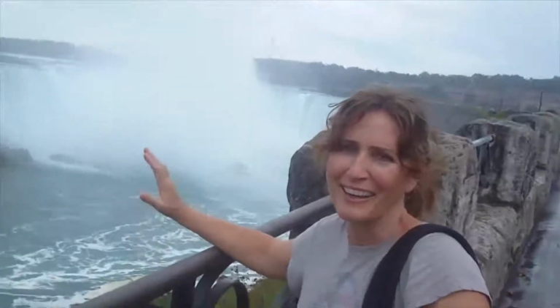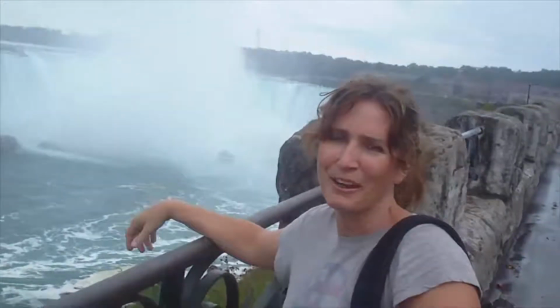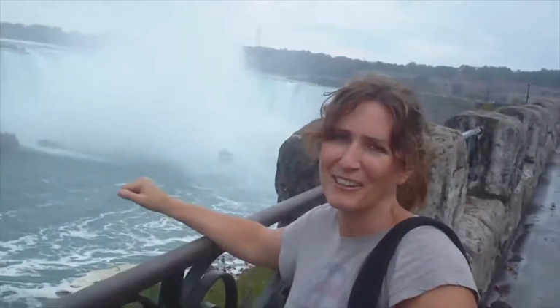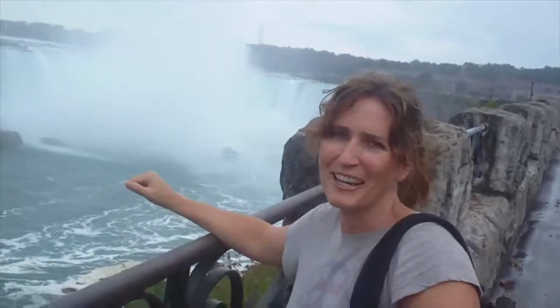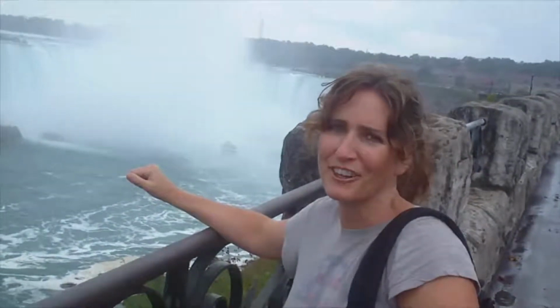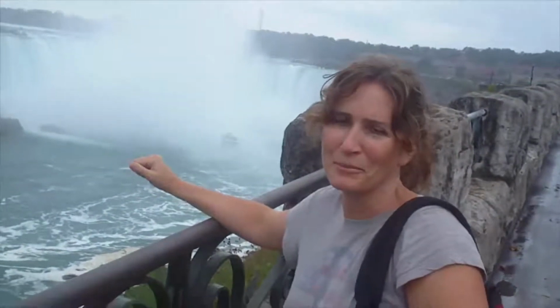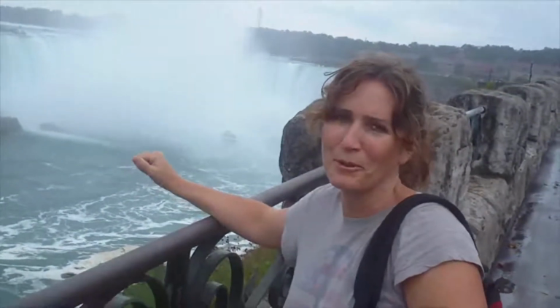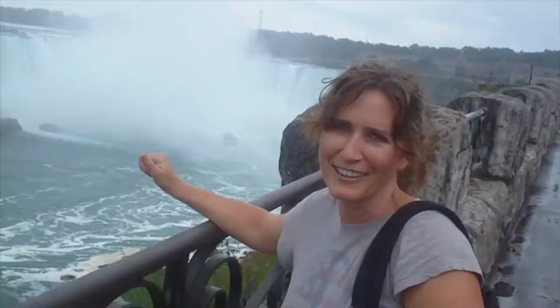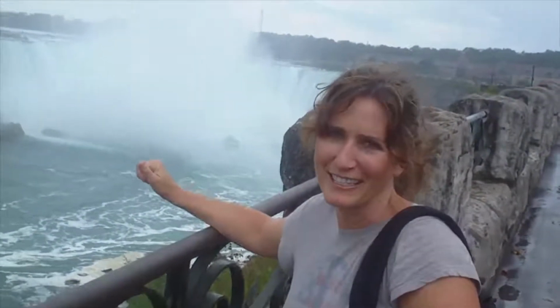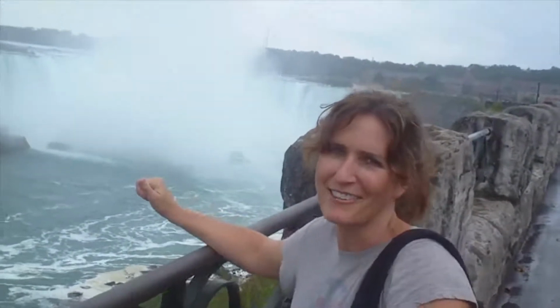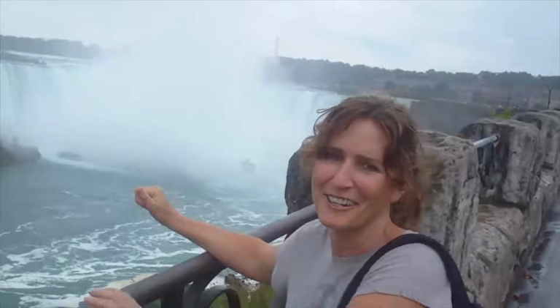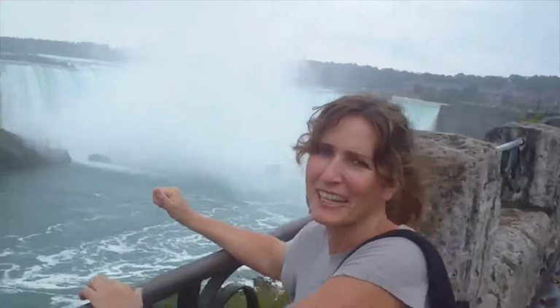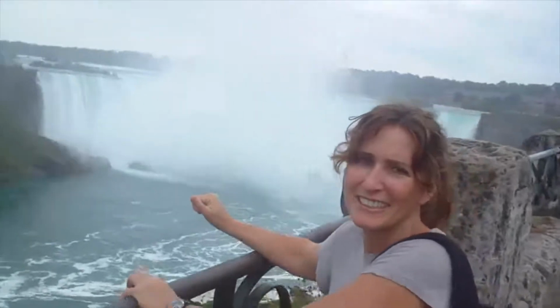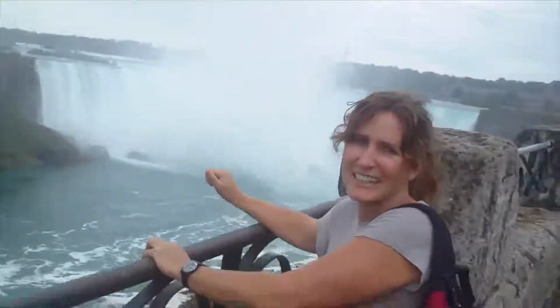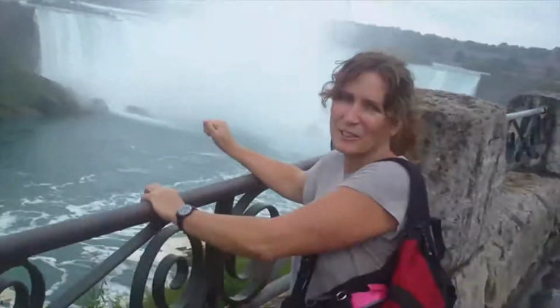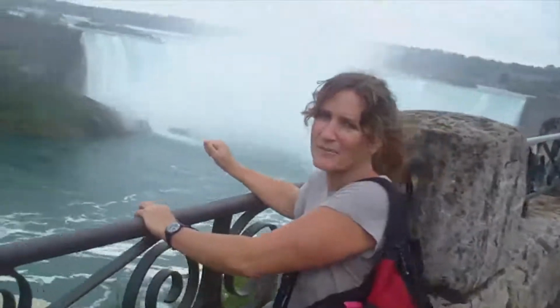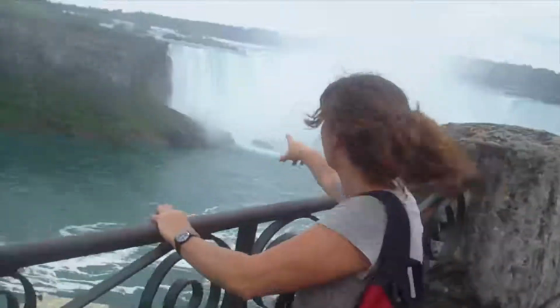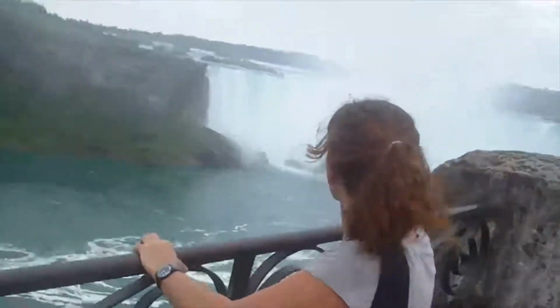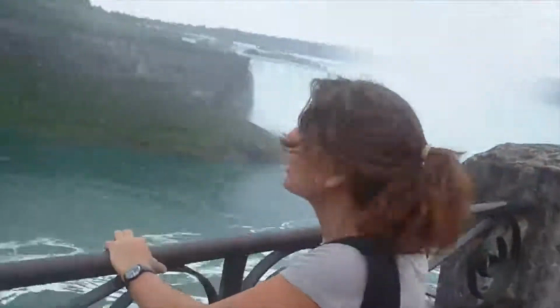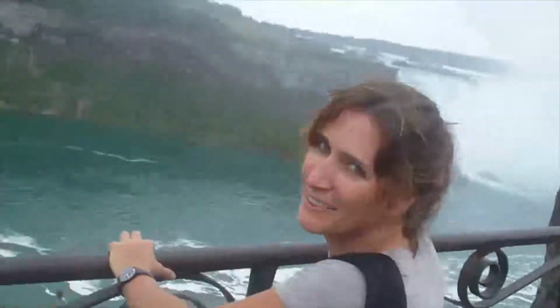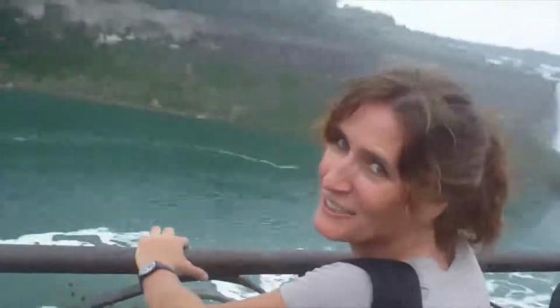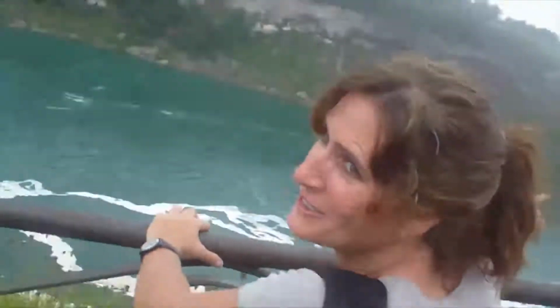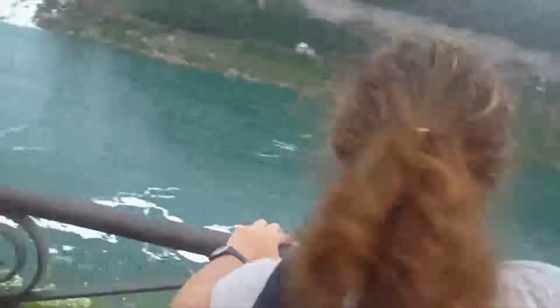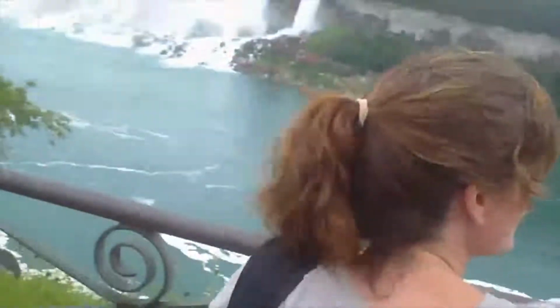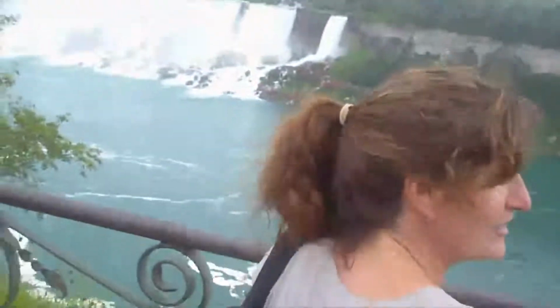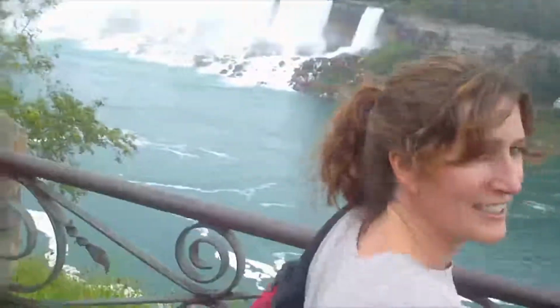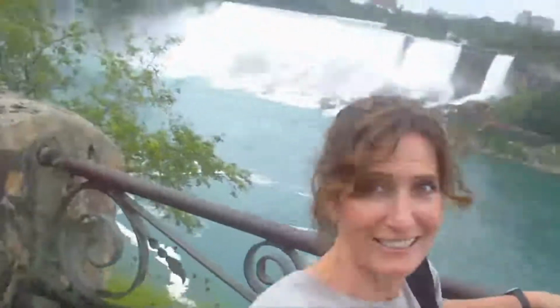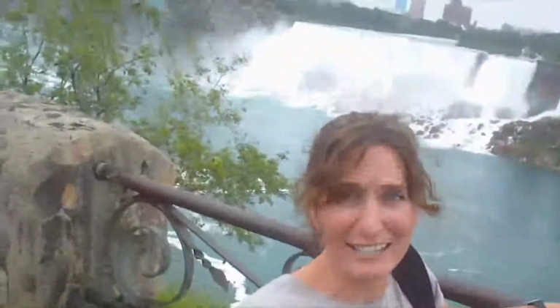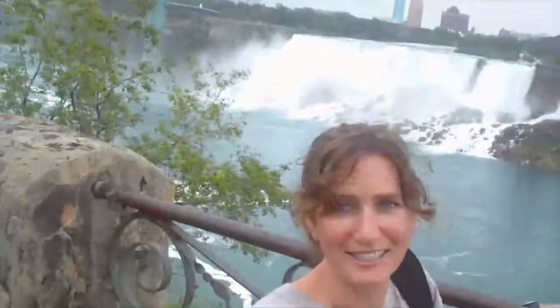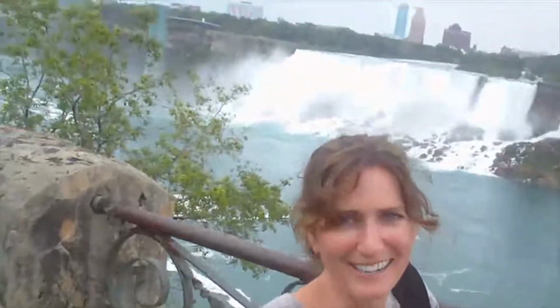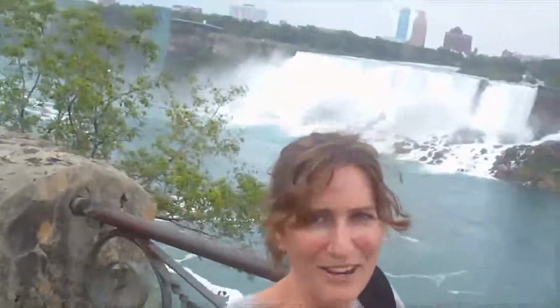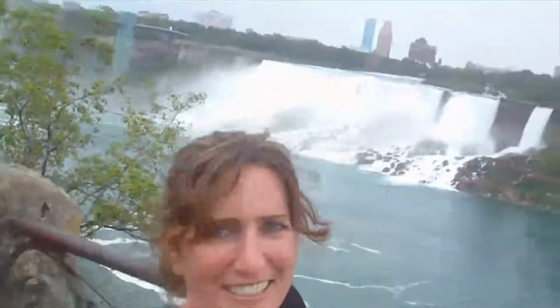Hi, it's Brad and I. We're up in Niagara Falls. It's been pouring rain for the last hour or so. We've got to get out for a little bit. We've got the boat heading right into the falls over there. I'd like to take it, but I don't know if Brad wants to.